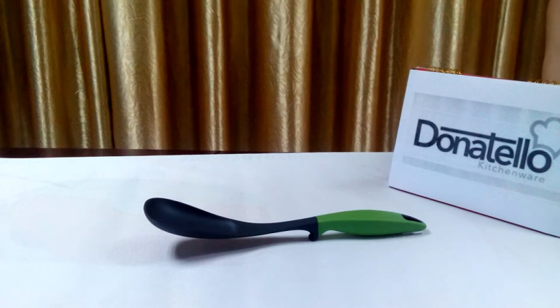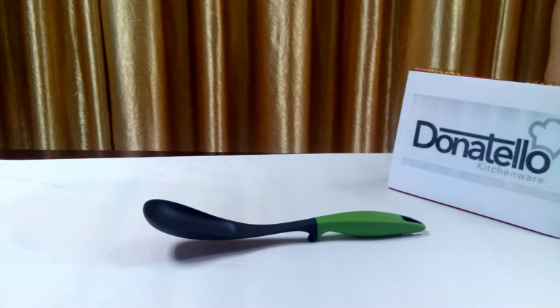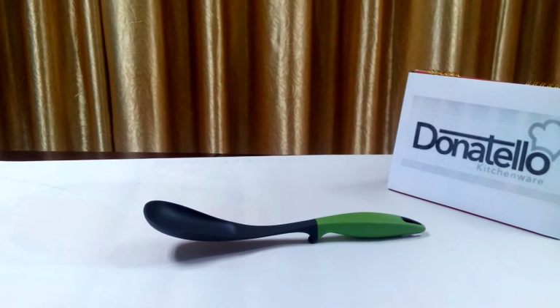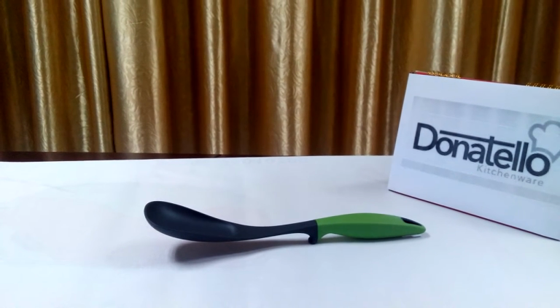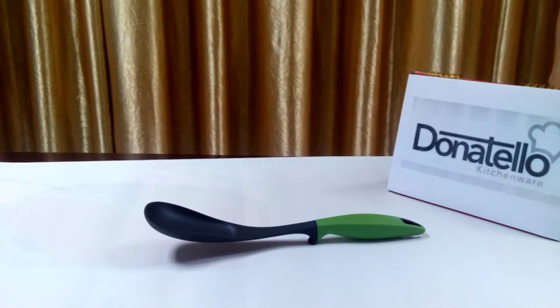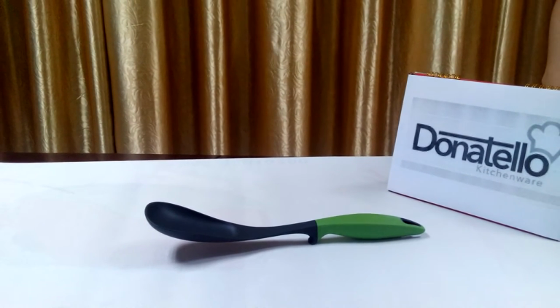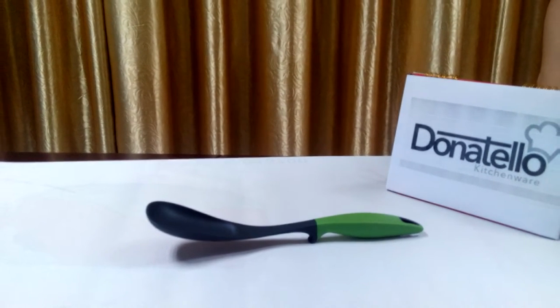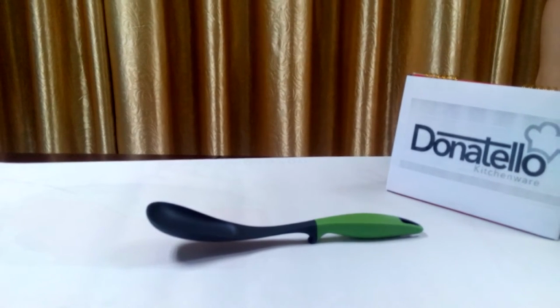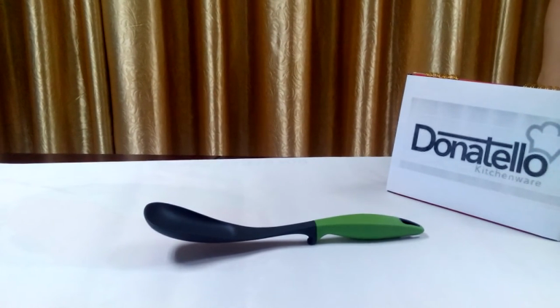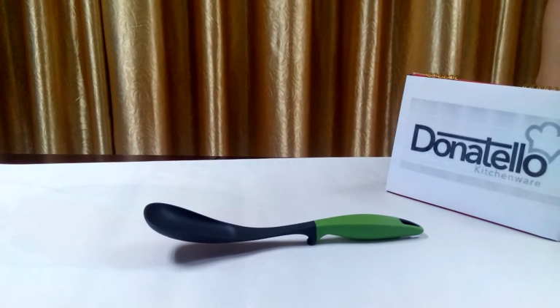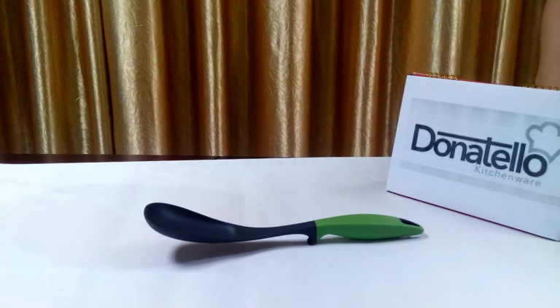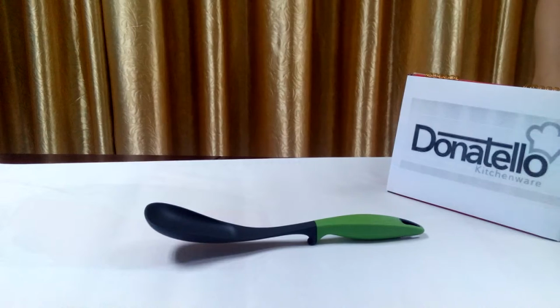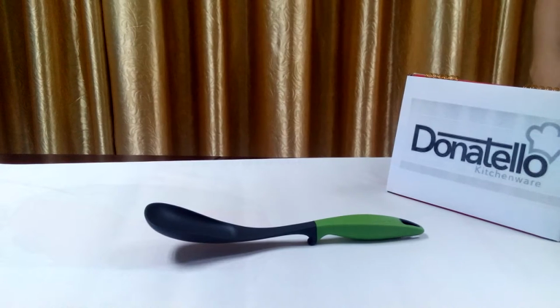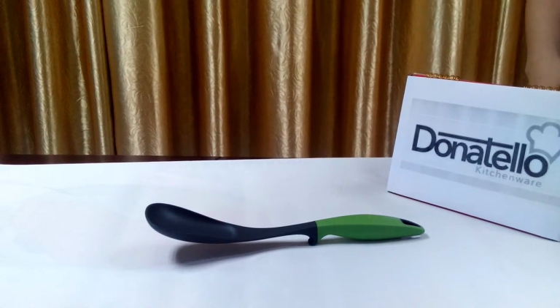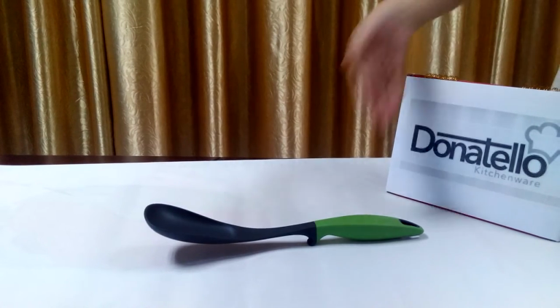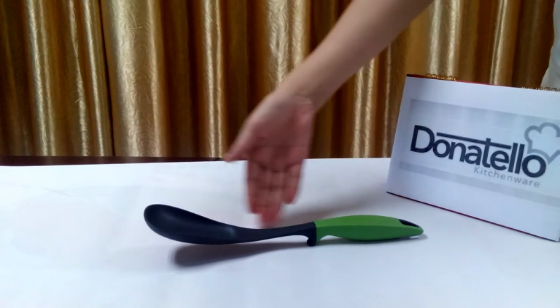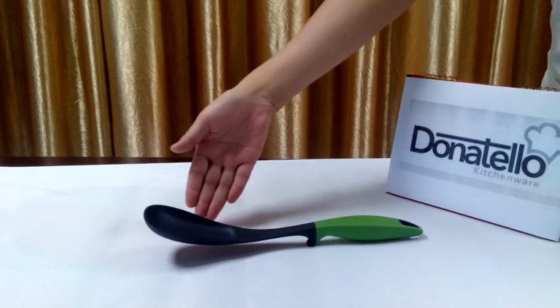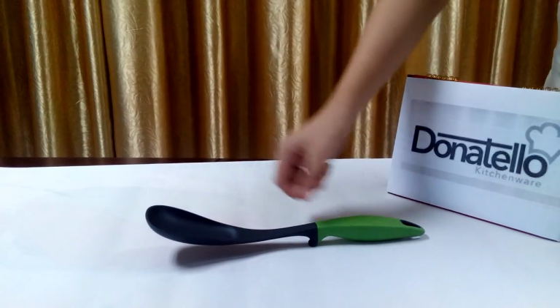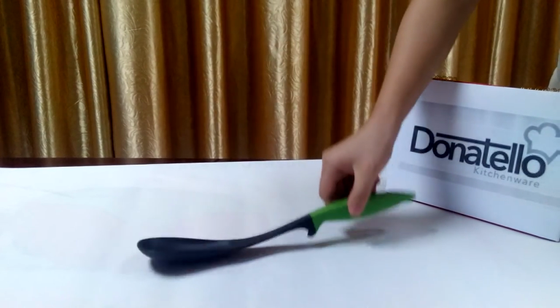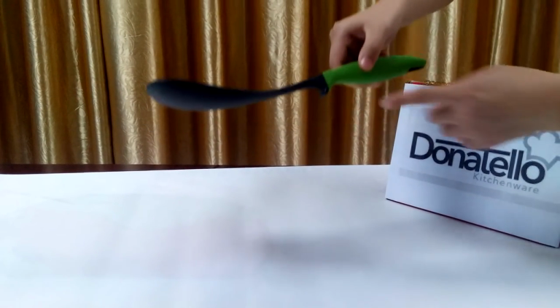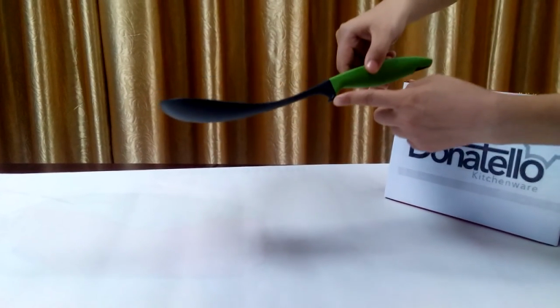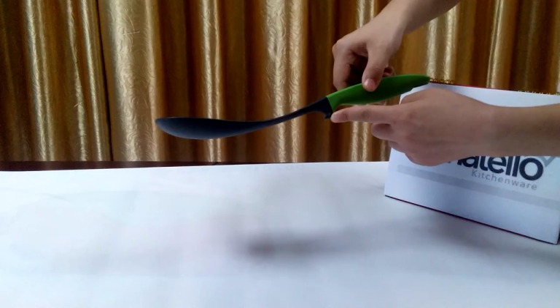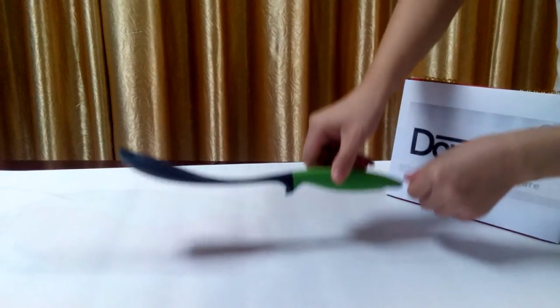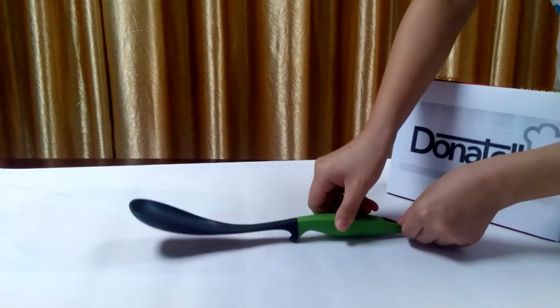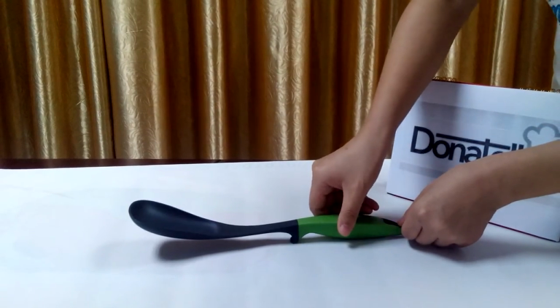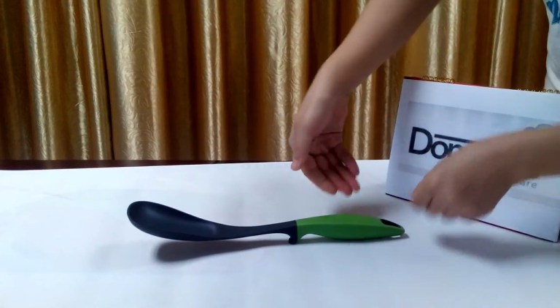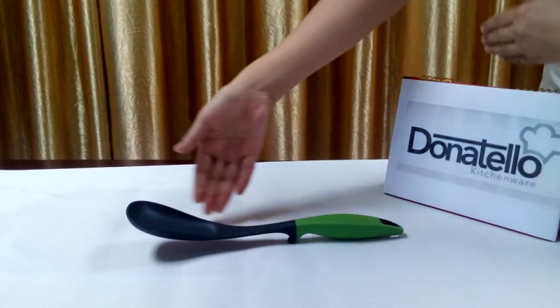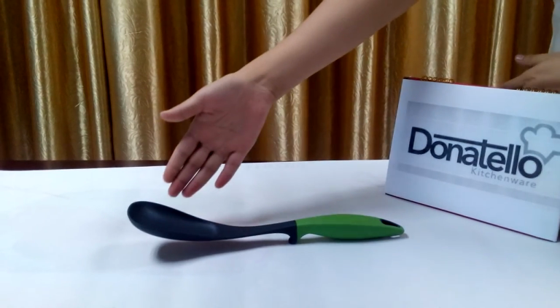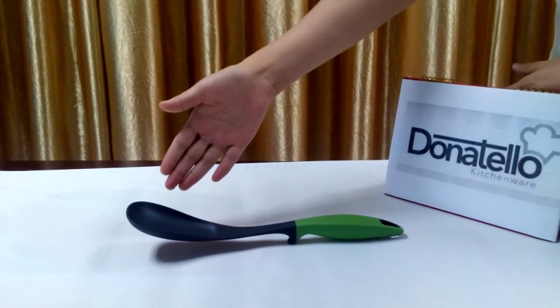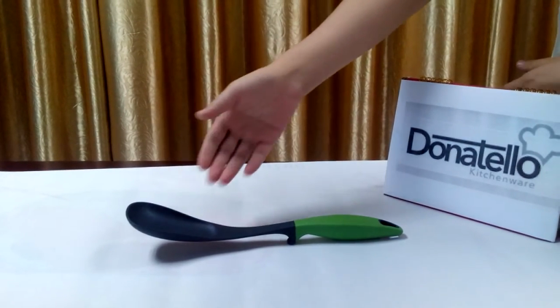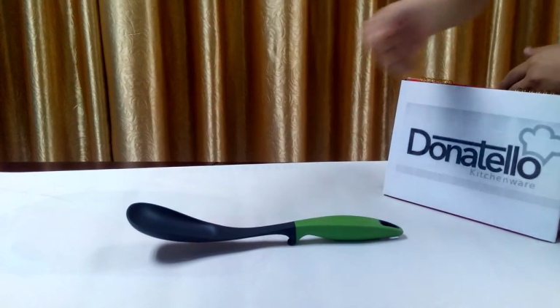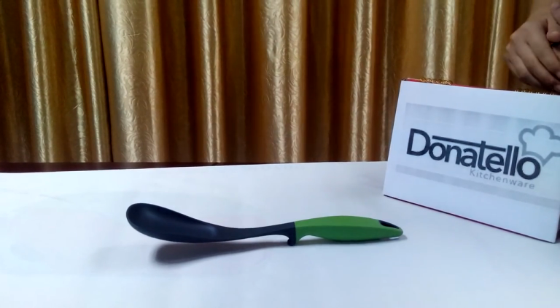Monatello kitchen utensils also have a lot of features that can make your cooking easier. Let me take this solid spoon for example. Firstly, a pivot here can prevent the hand from touching the countertop surface while cooking.